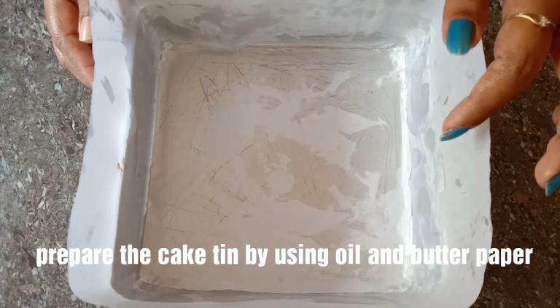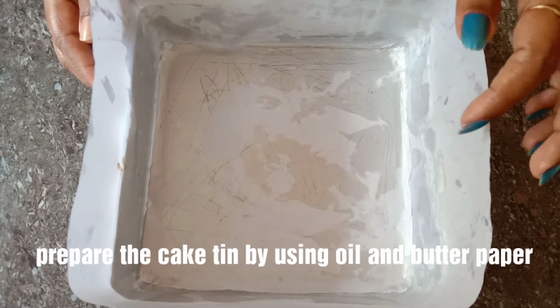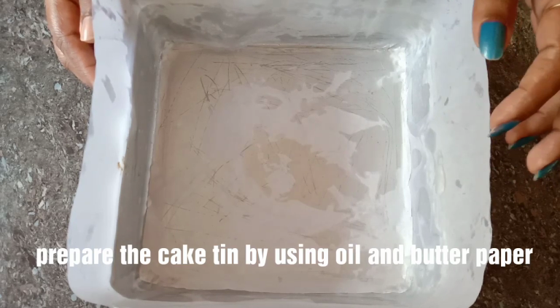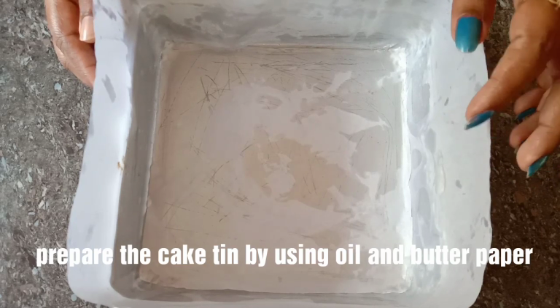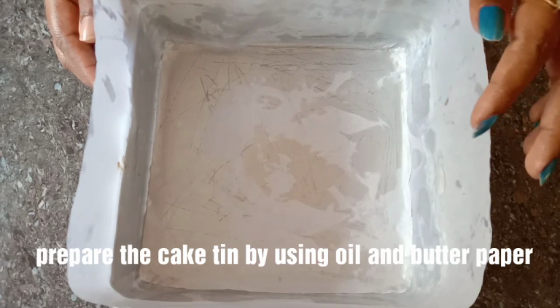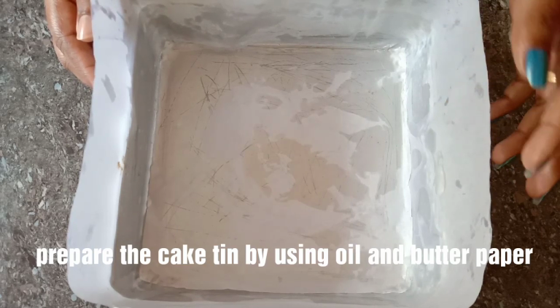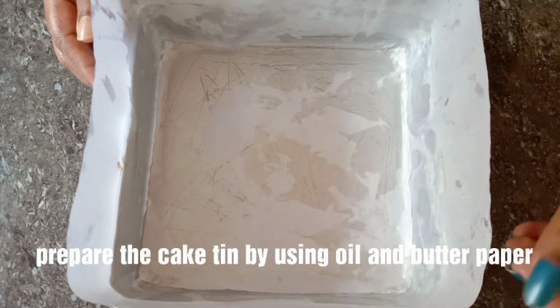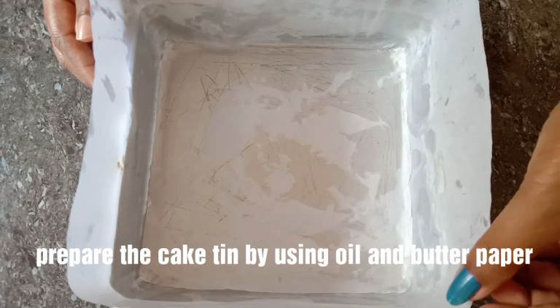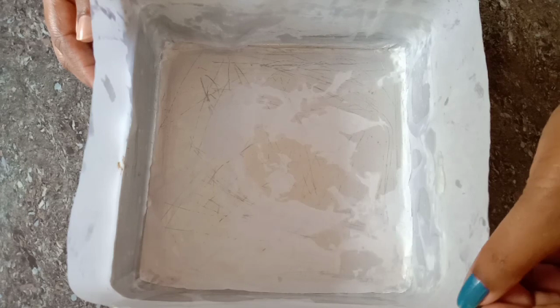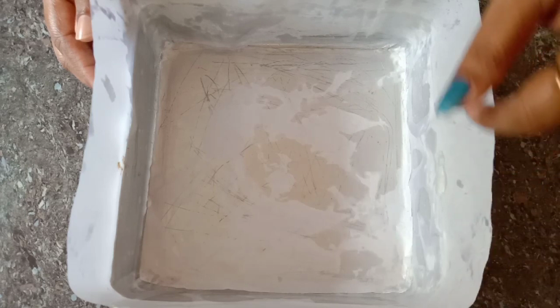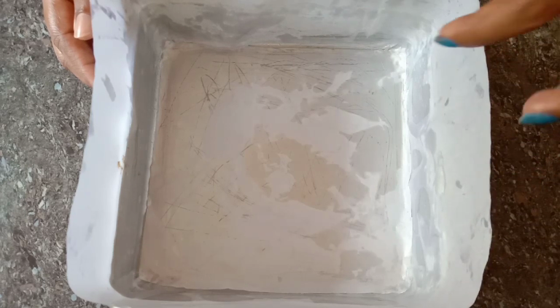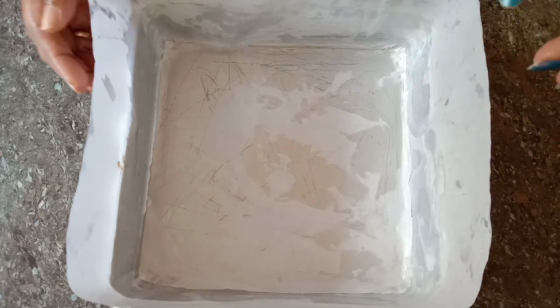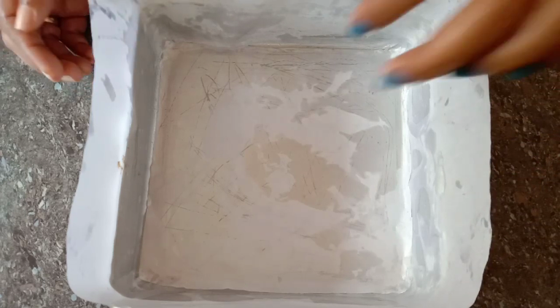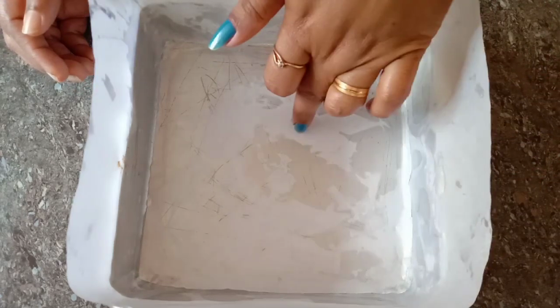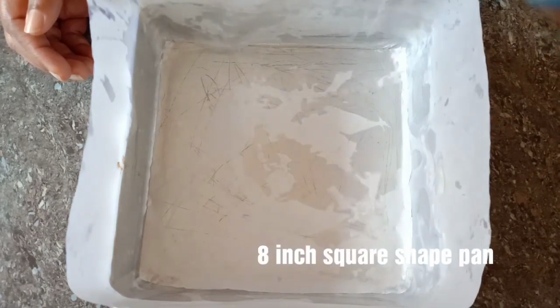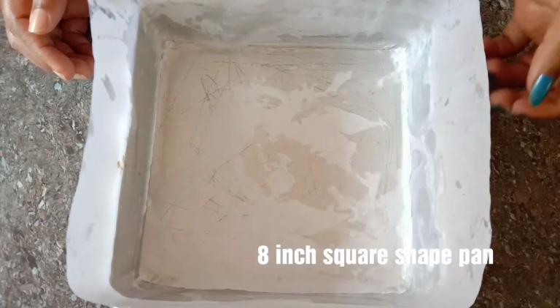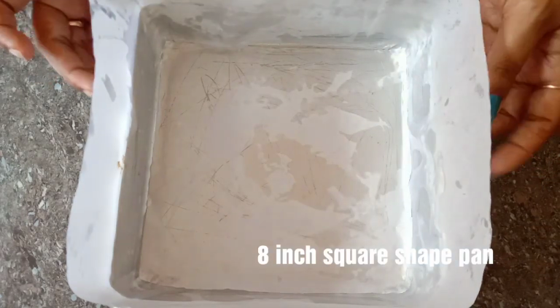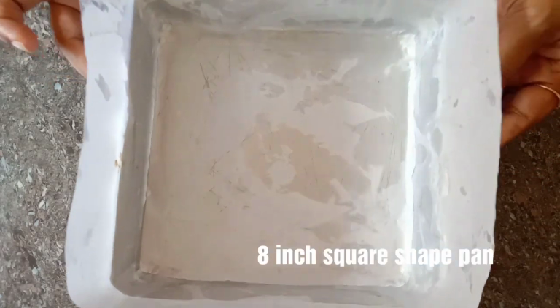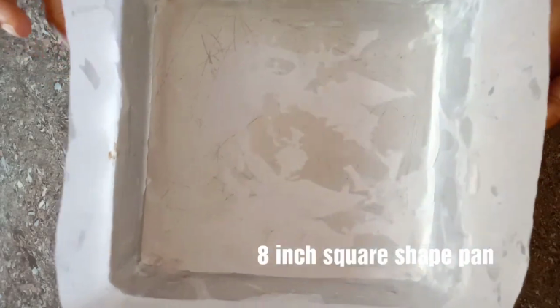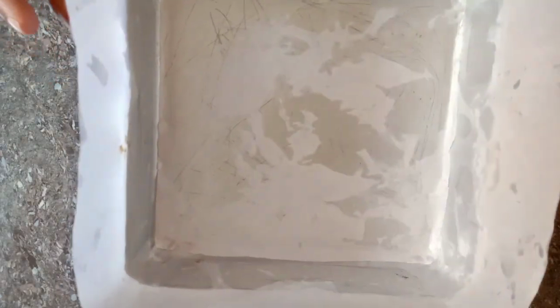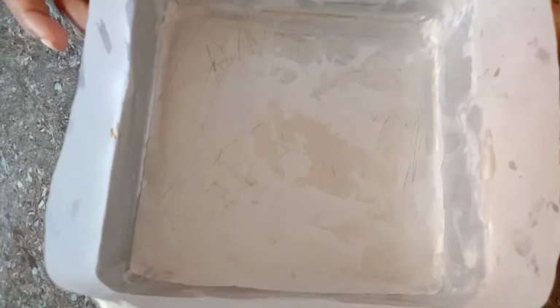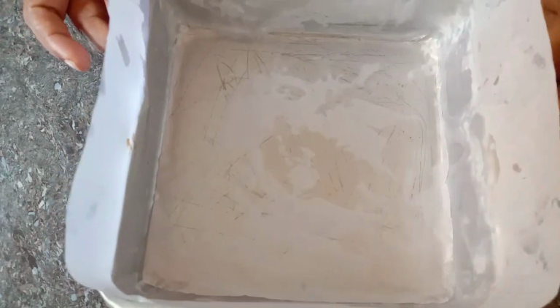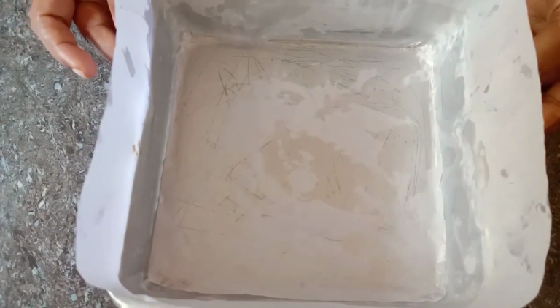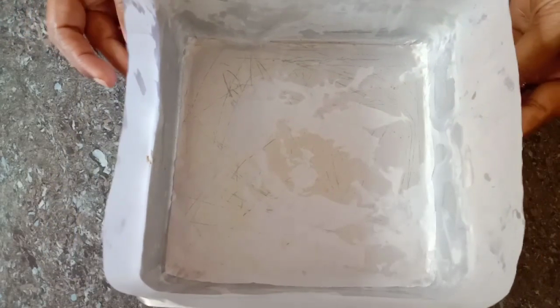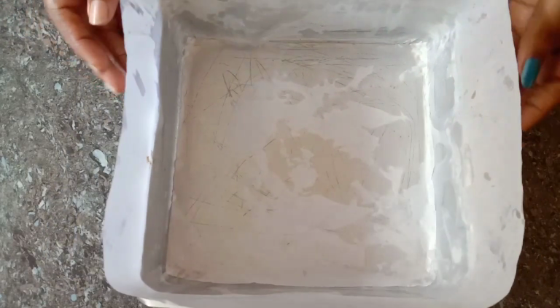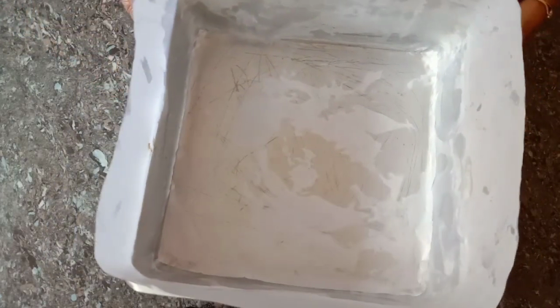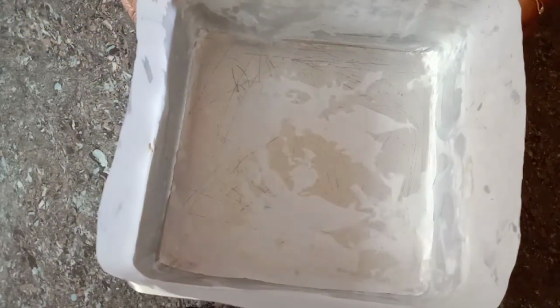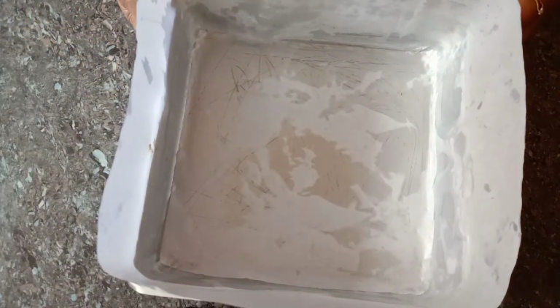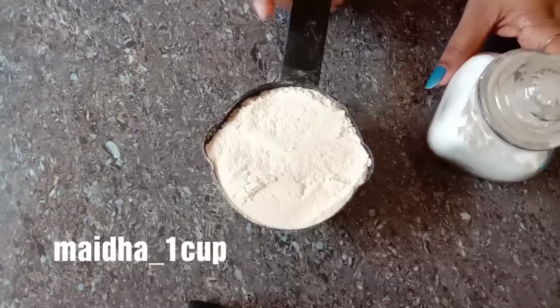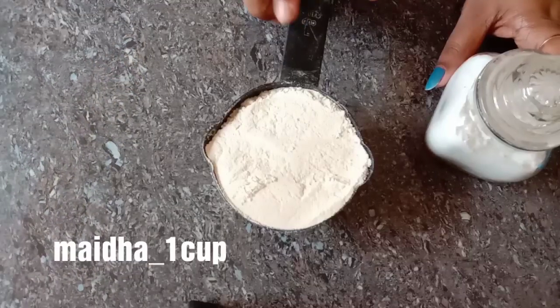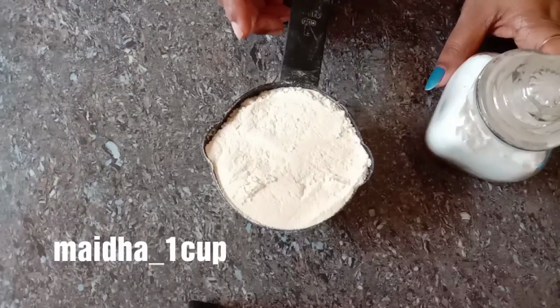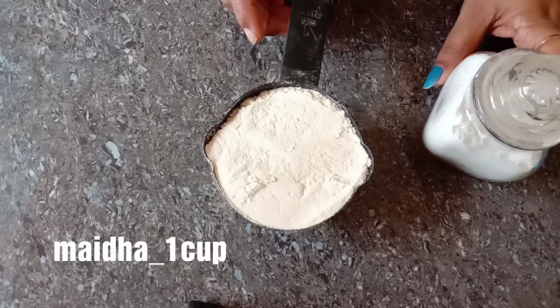This cake will be made in a square shape. You can add a little oil, a little butter, or a little butter paper. You can add a little butter paper.